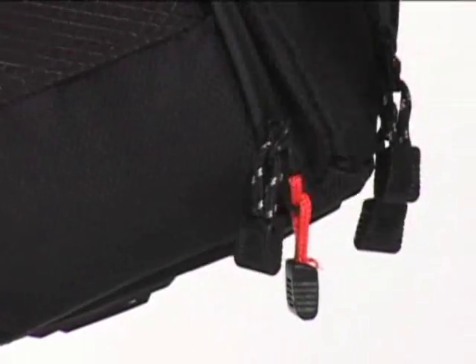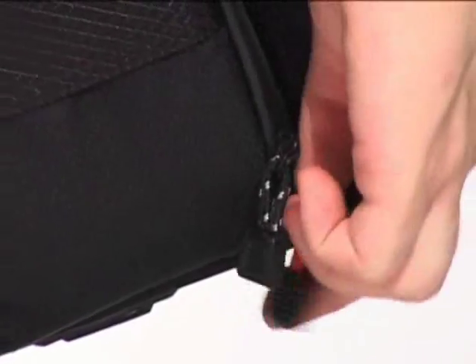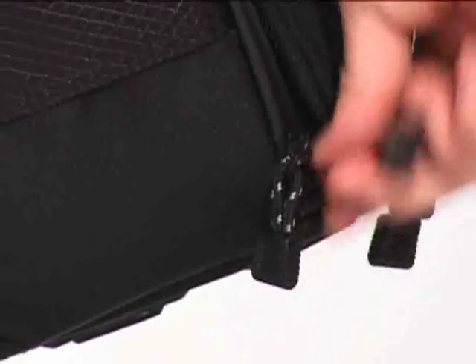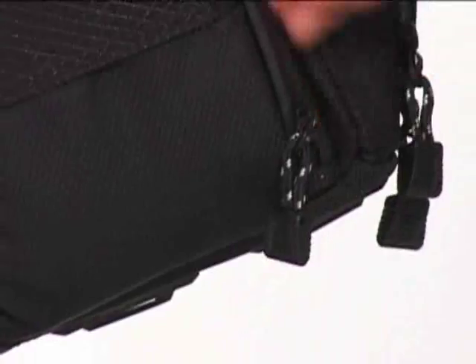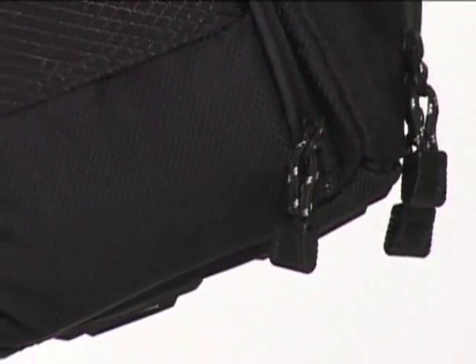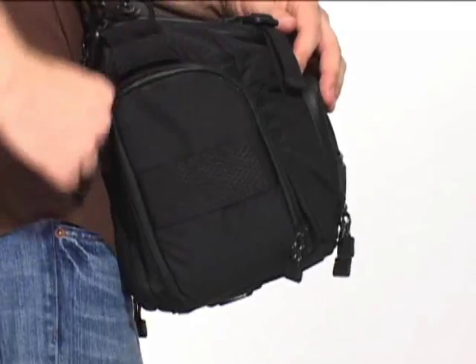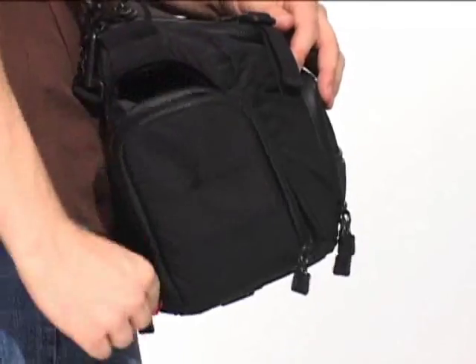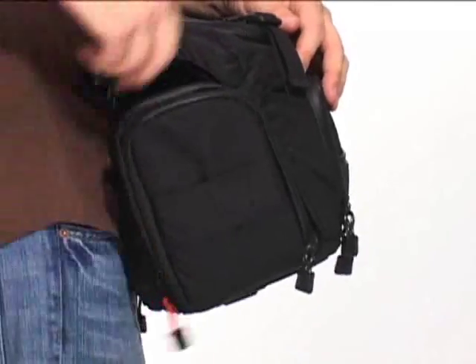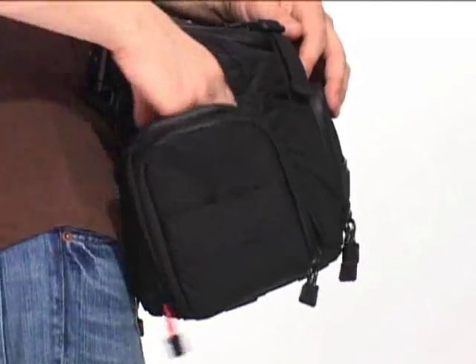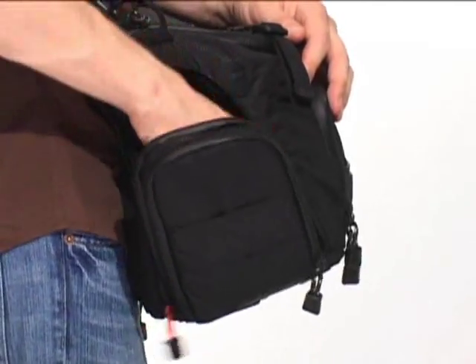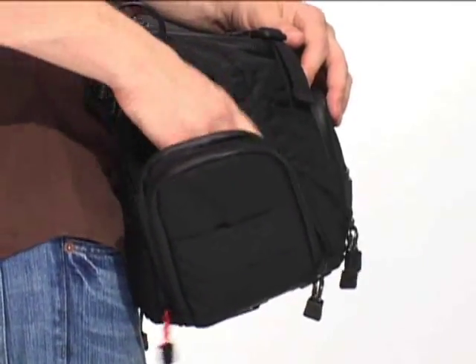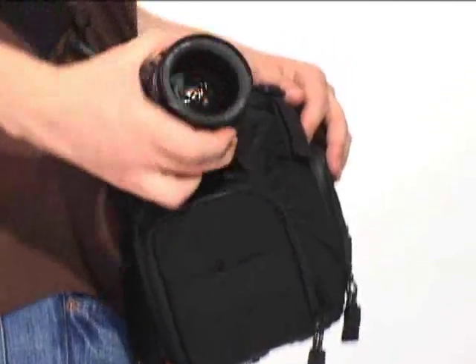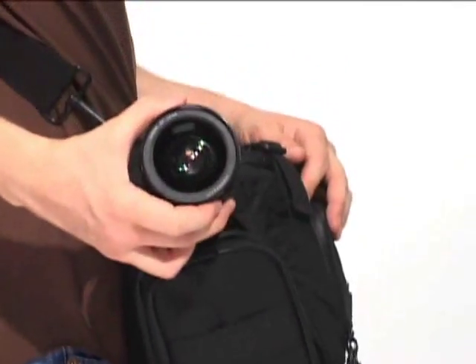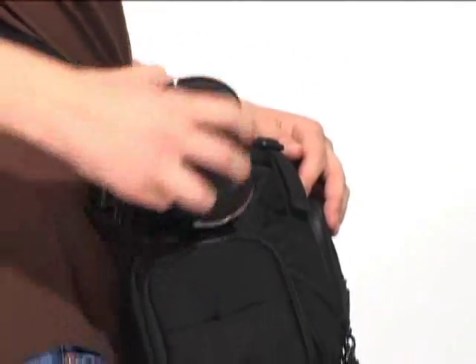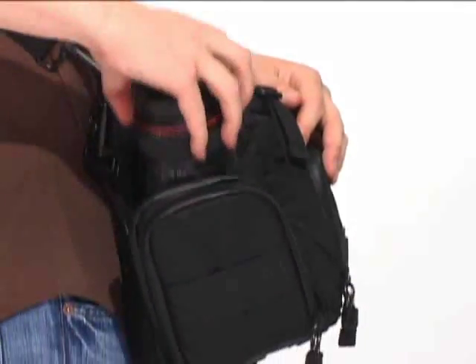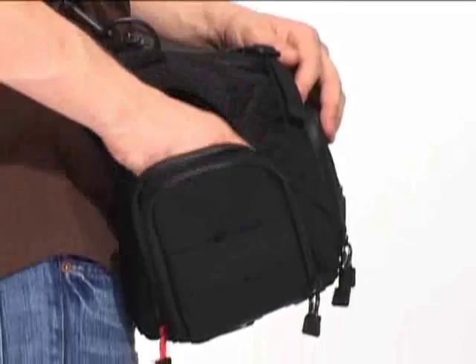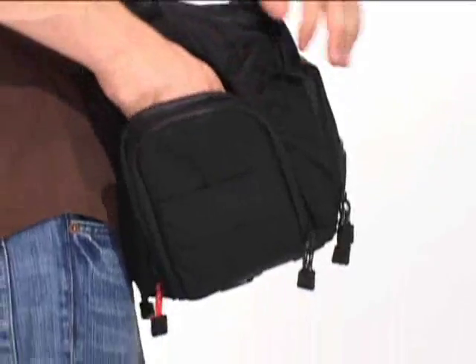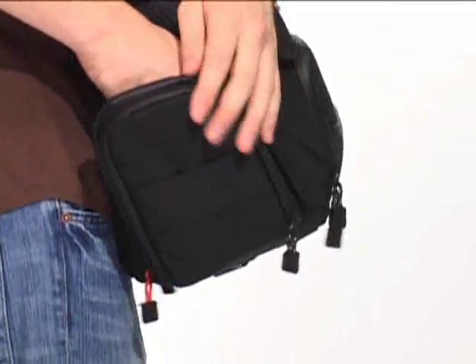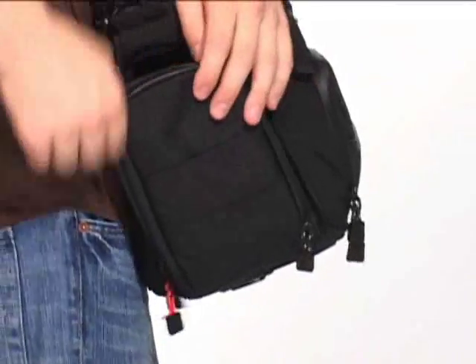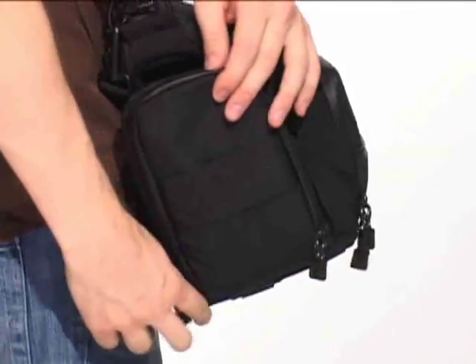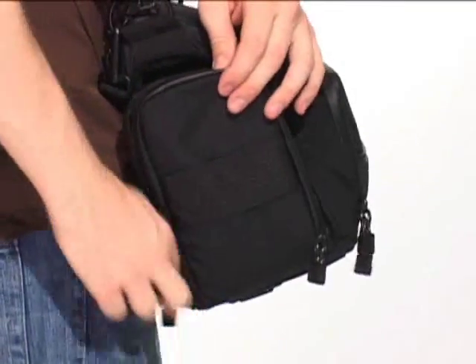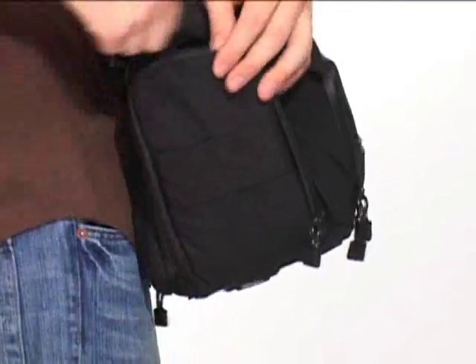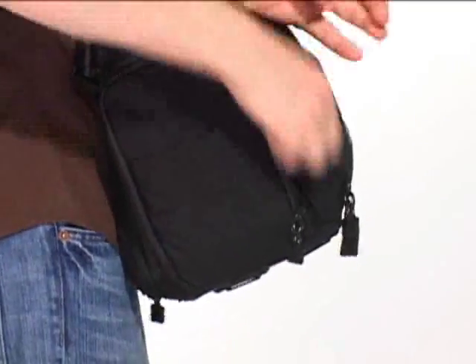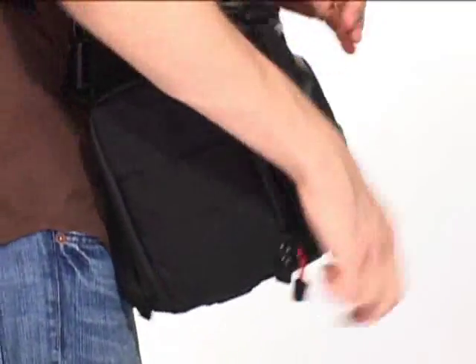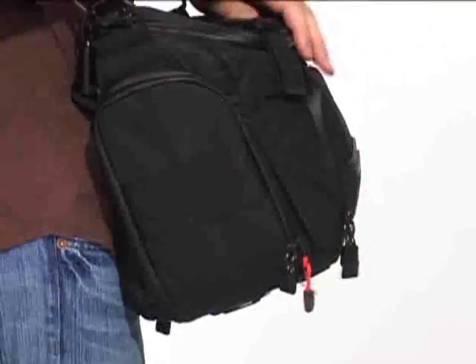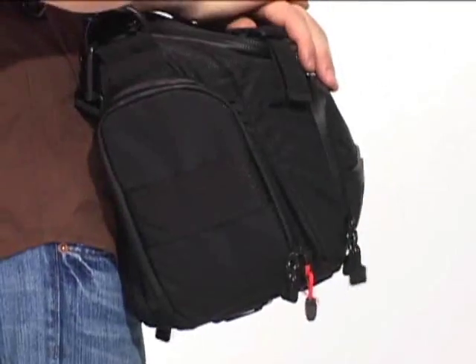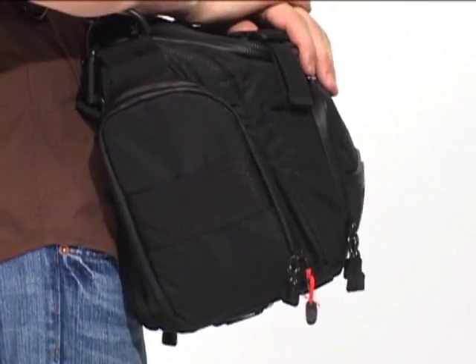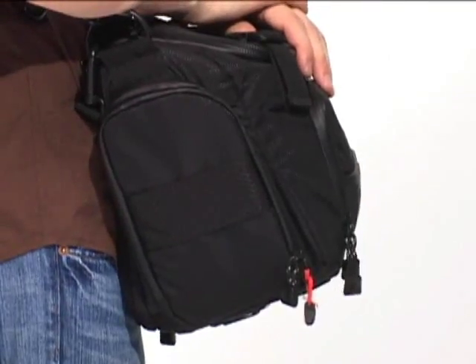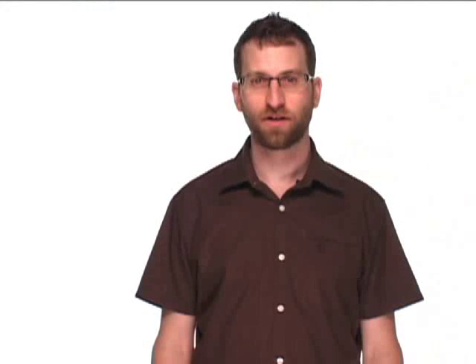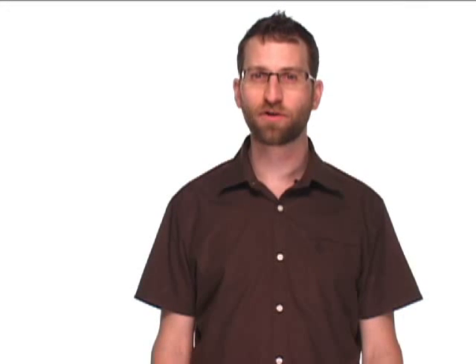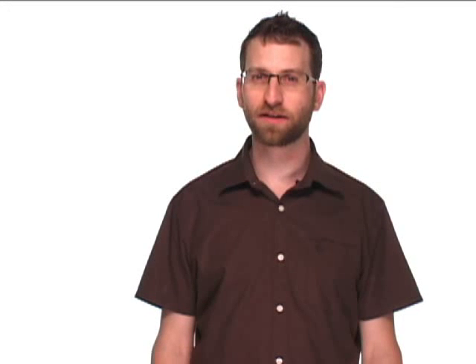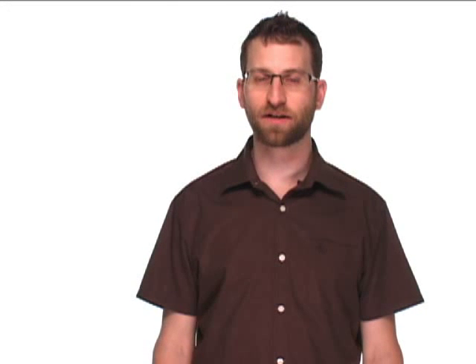Behind the accessory pockets, there are red zipper pulls that give you quick access into the main compartment of the medium and large size shoulder bag. This allows you to swap out lenses, flash, and other equipment without opening the main cover.